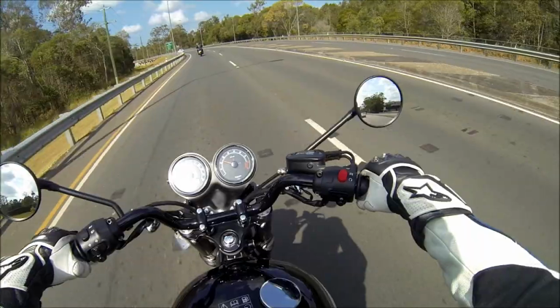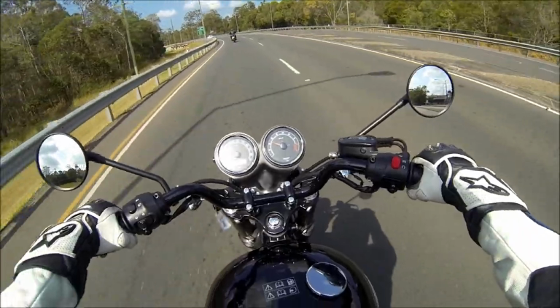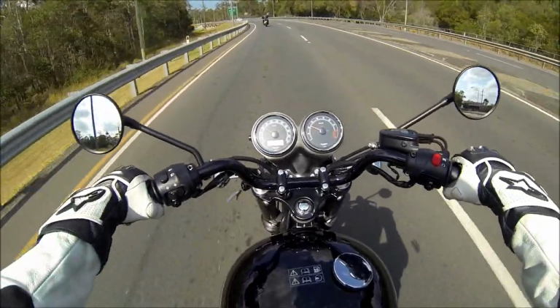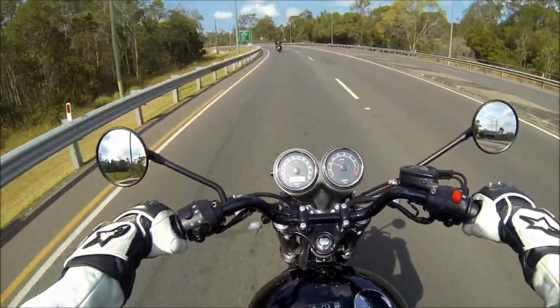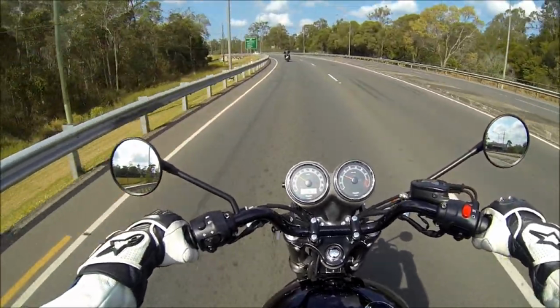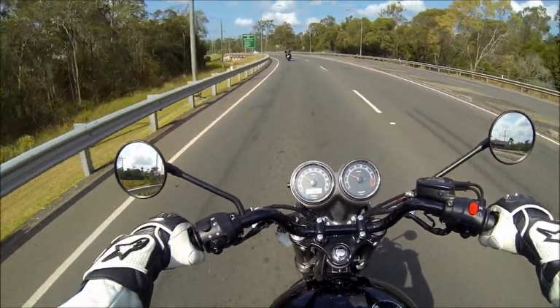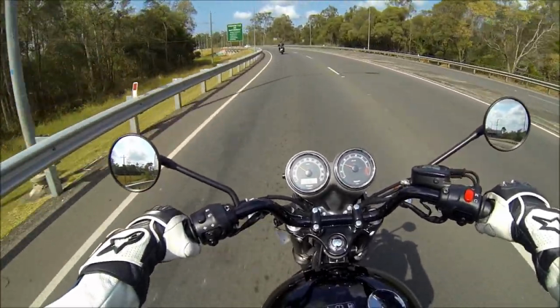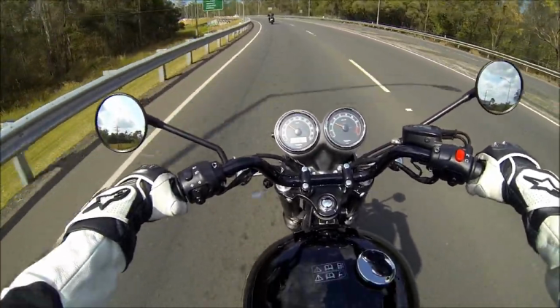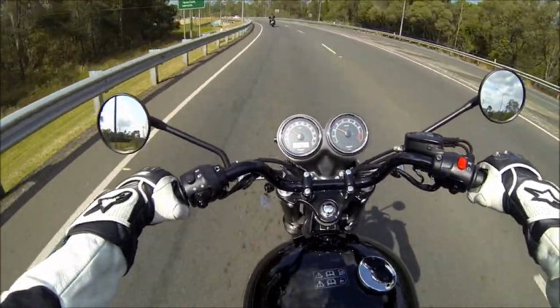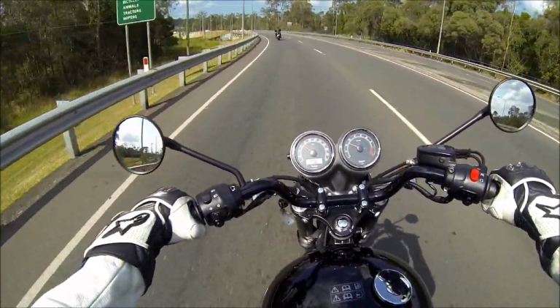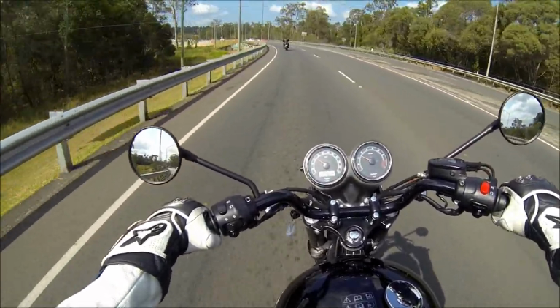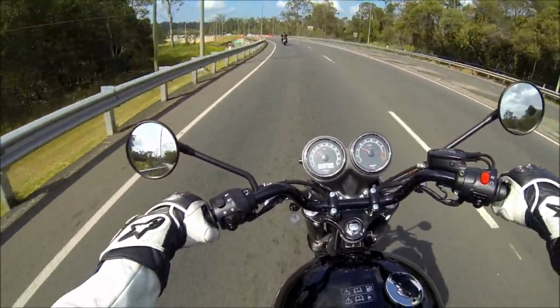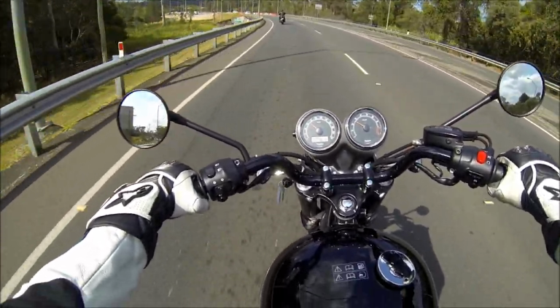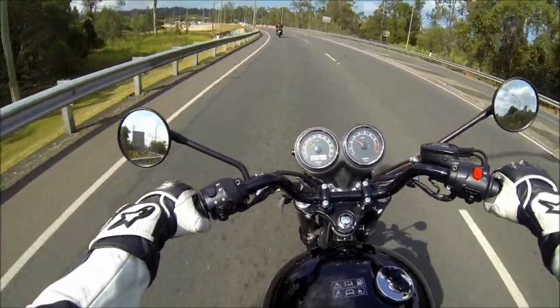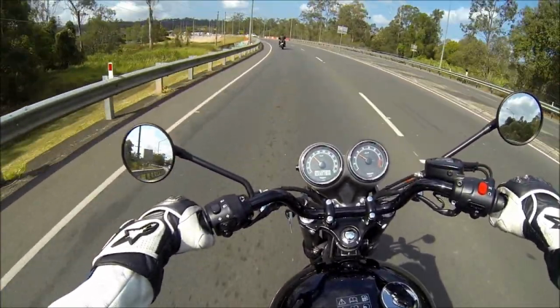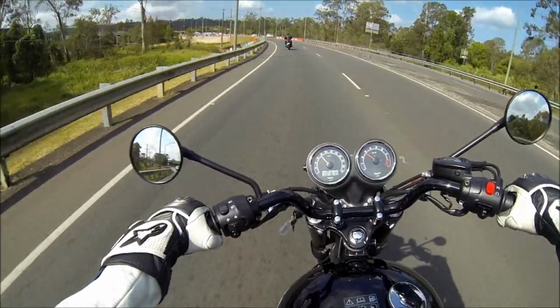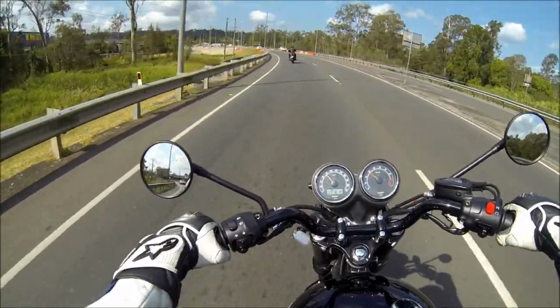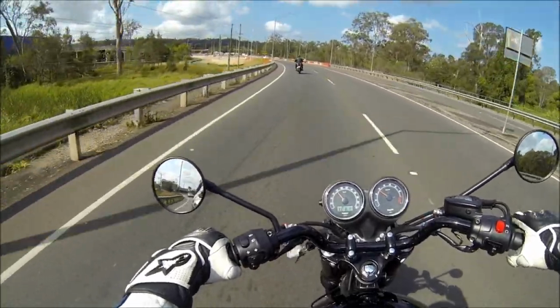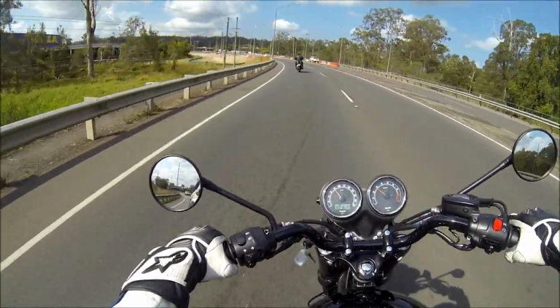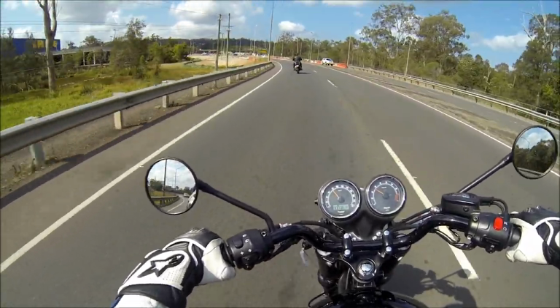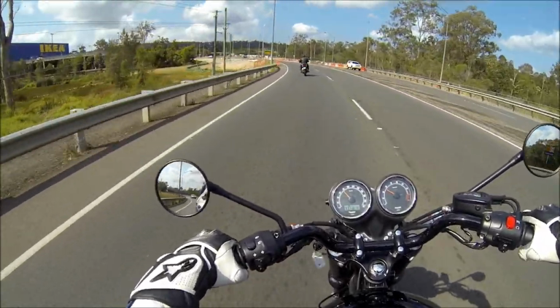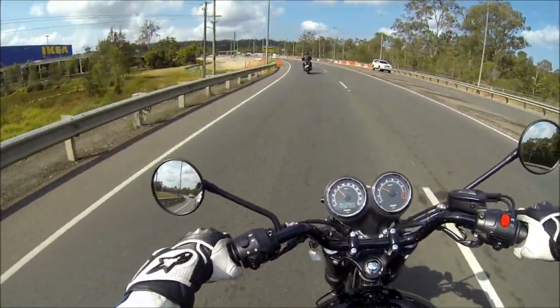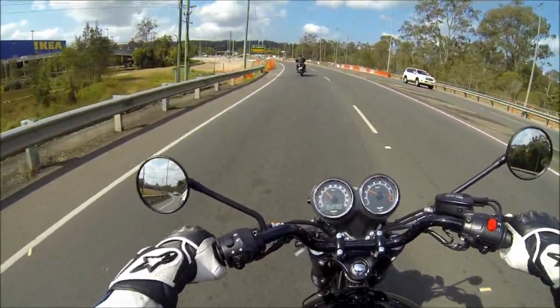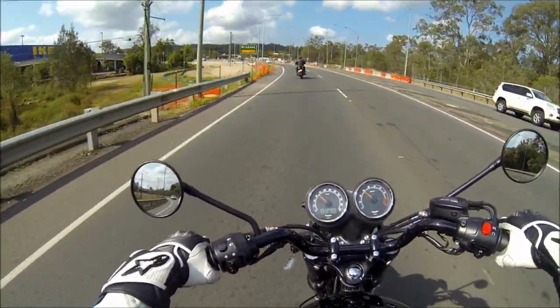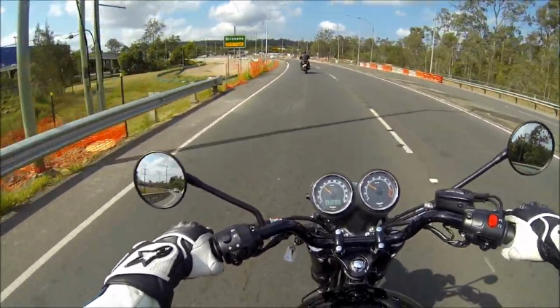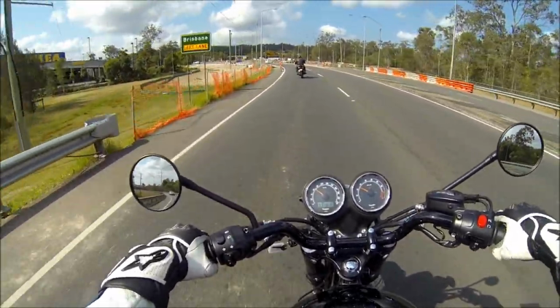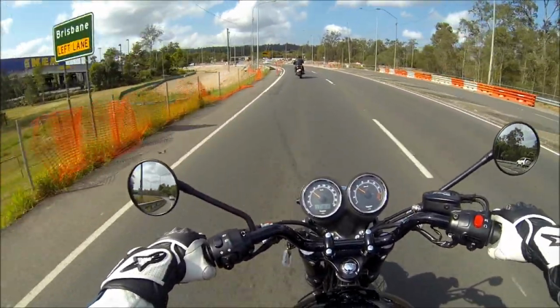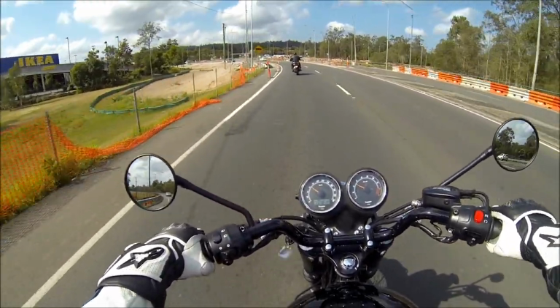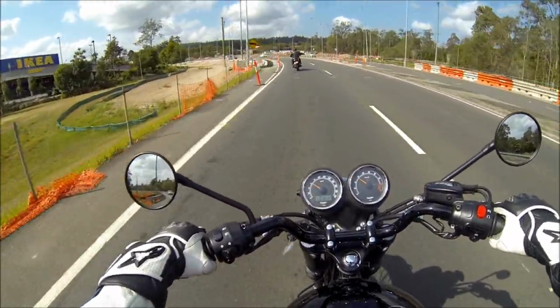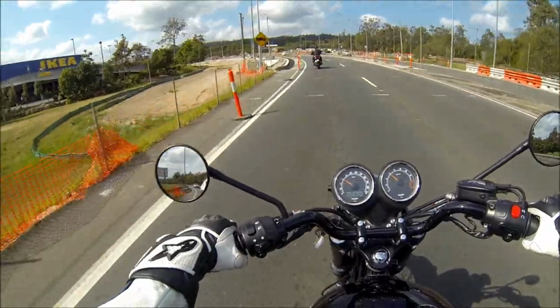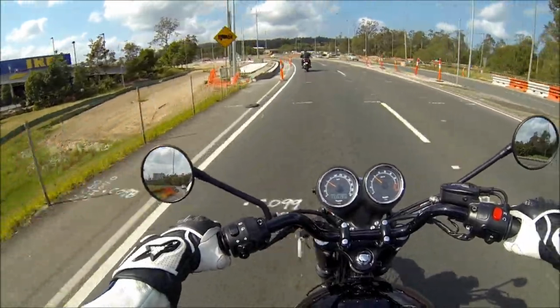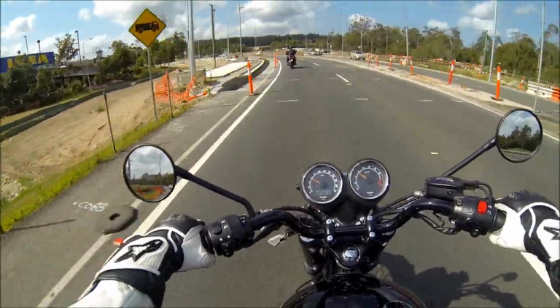I can see he's opening it up again. A little squeeze of throttle and it pulls really nicely. It's pretty sweet.